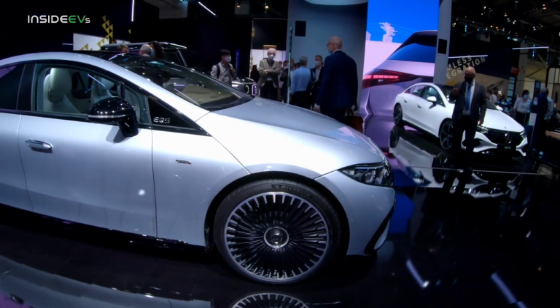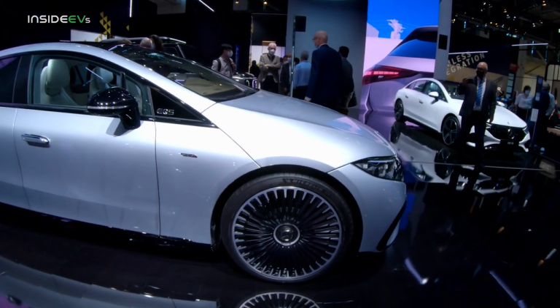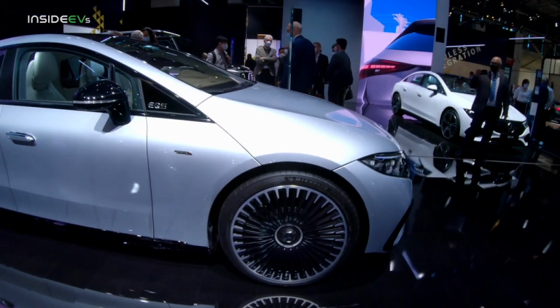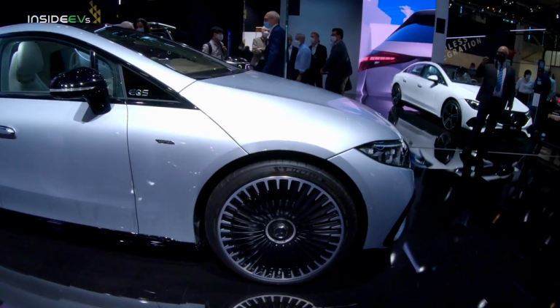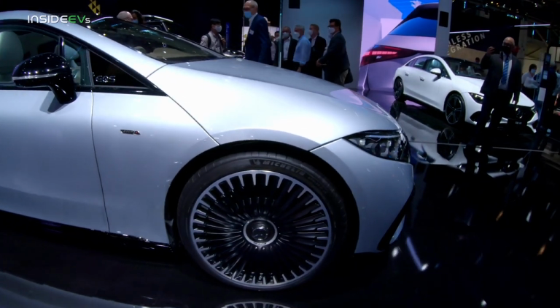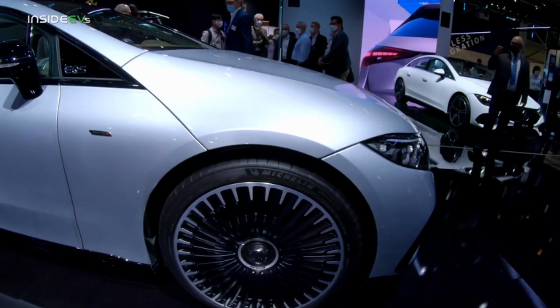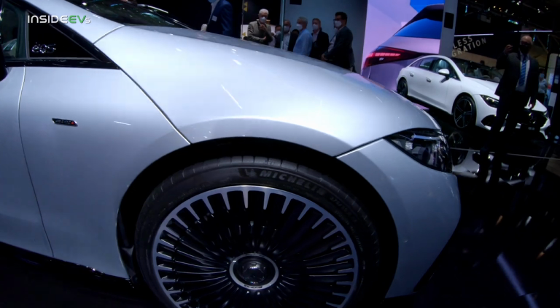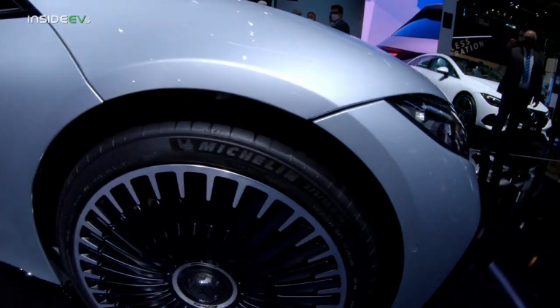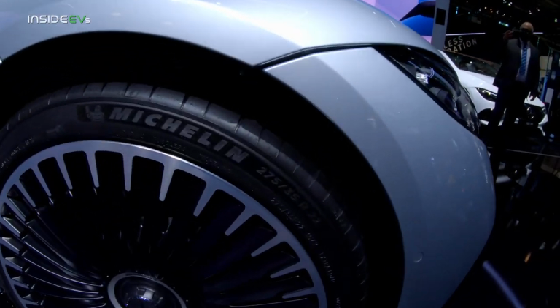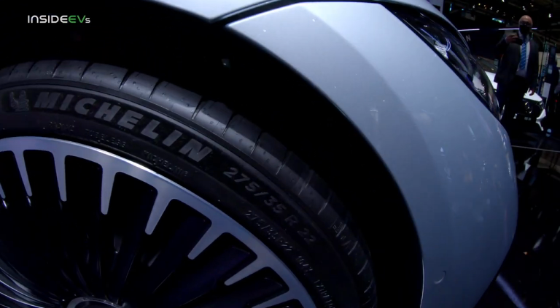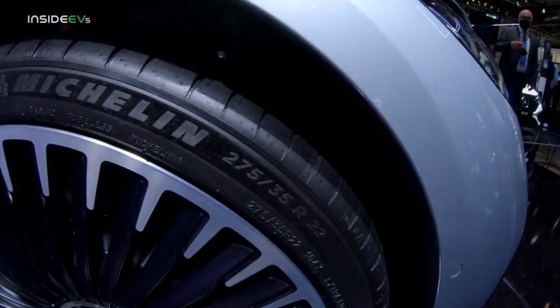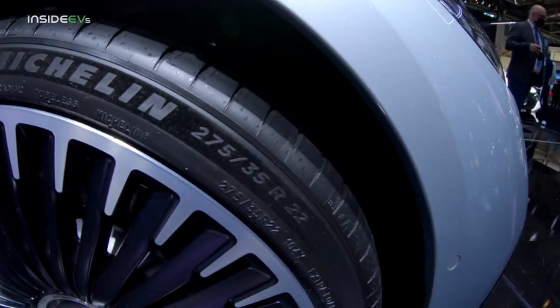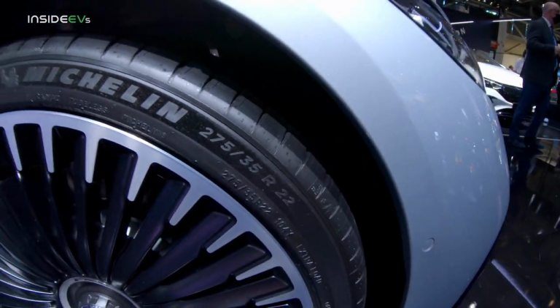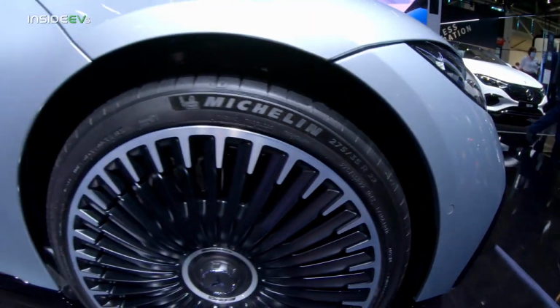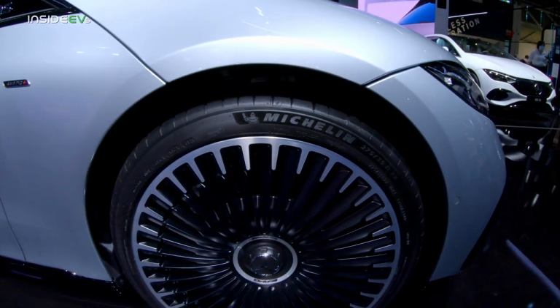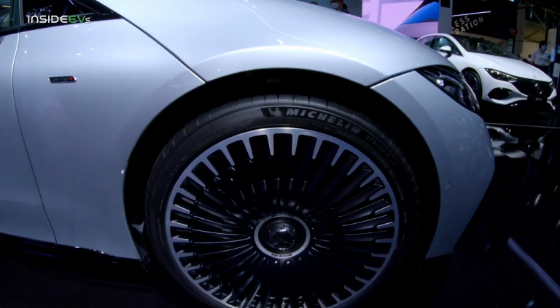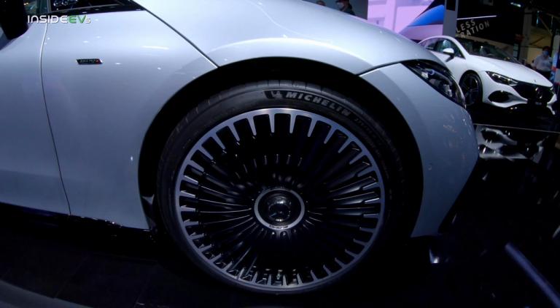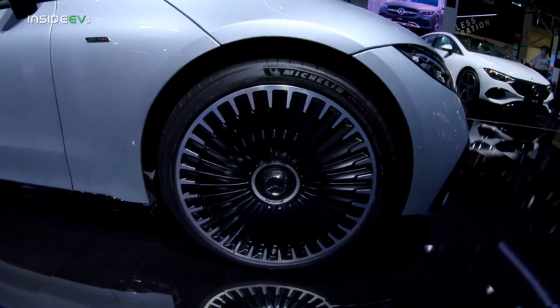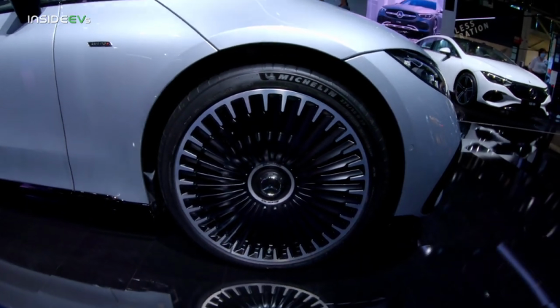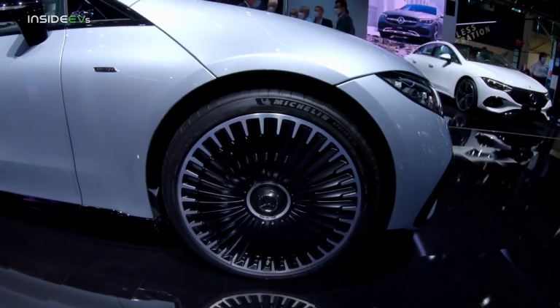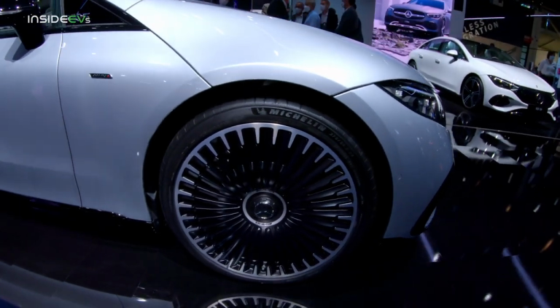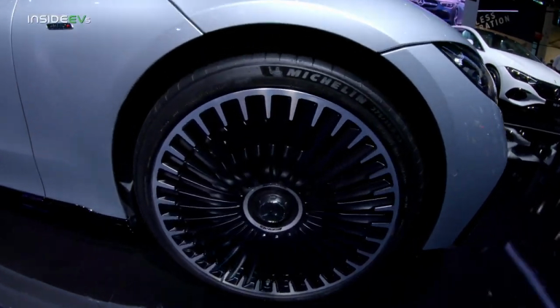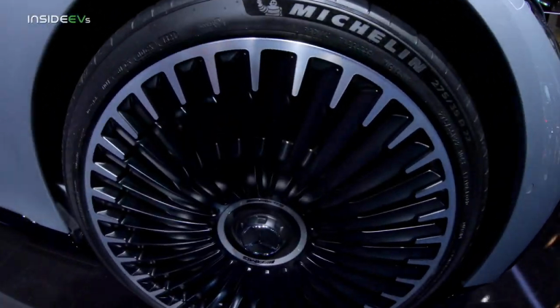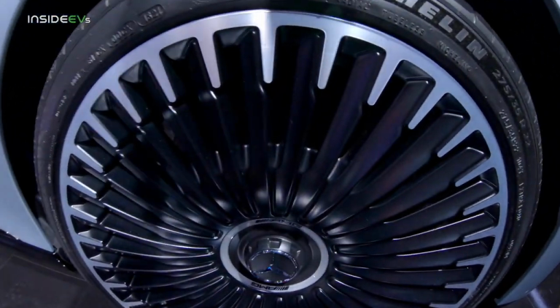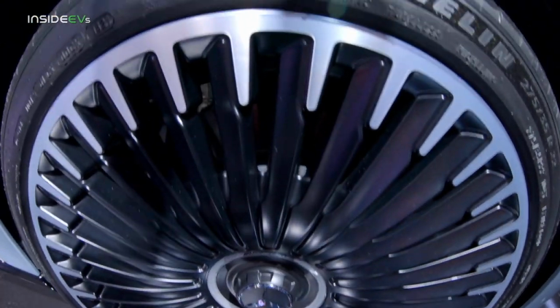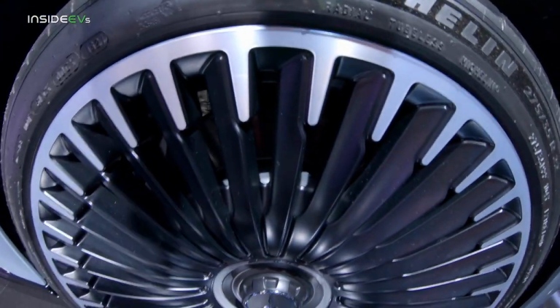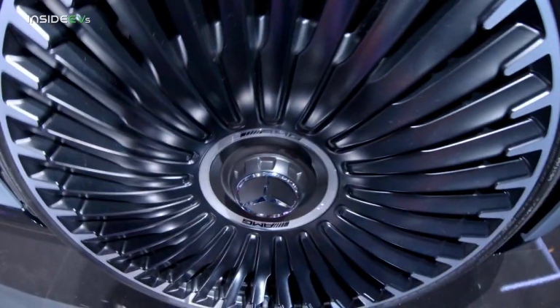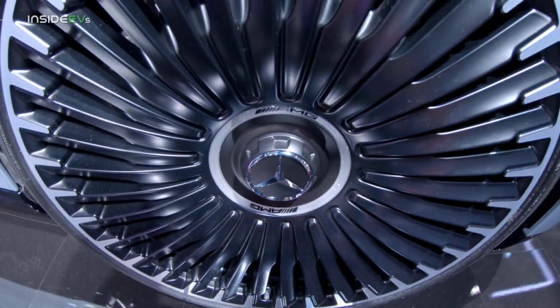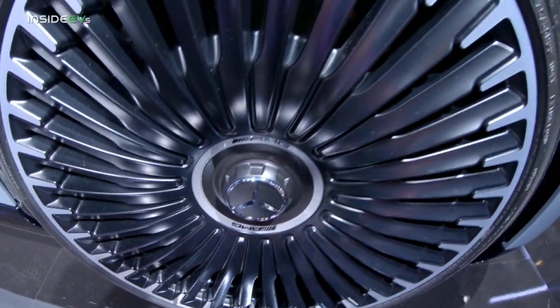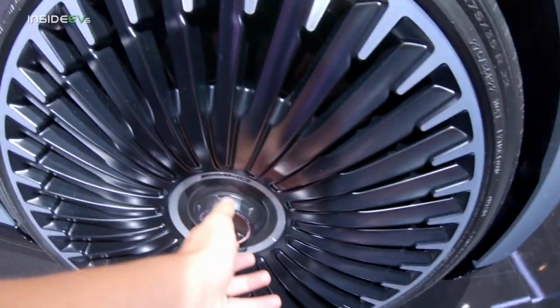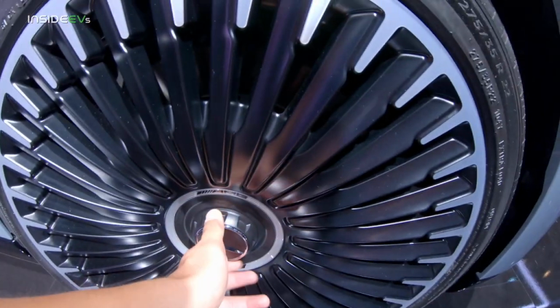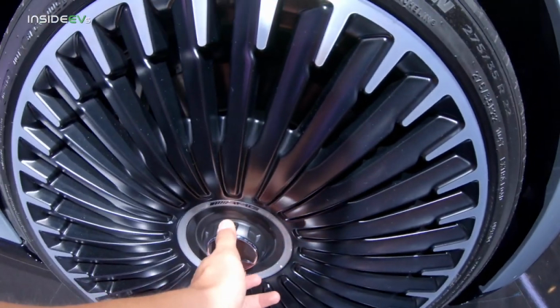It sits on ginormous wheels — let's see, there are 22s. If you want to count the spokes, be my guest. I wonder if it's really a center-locking wheel or if it's just a cover.